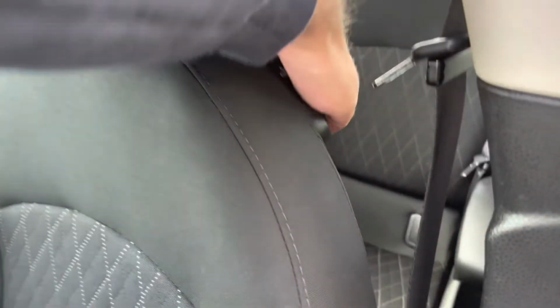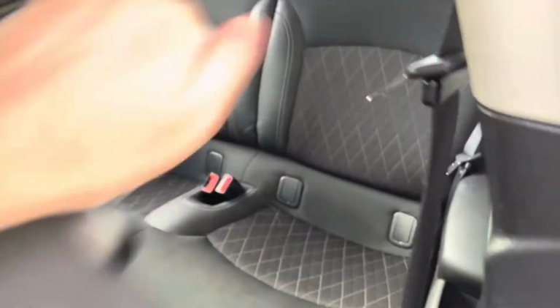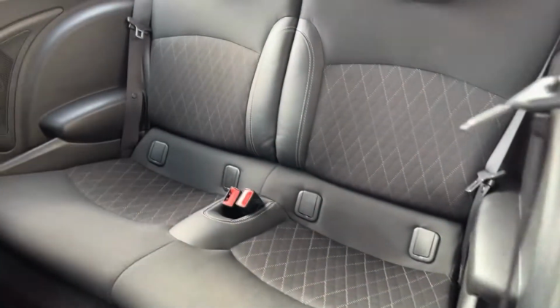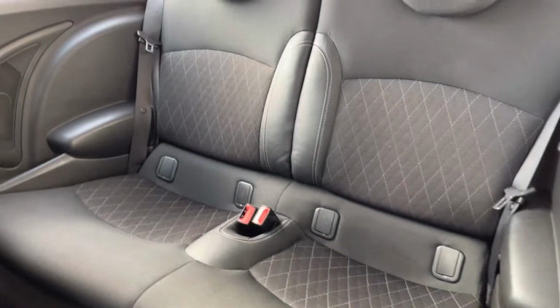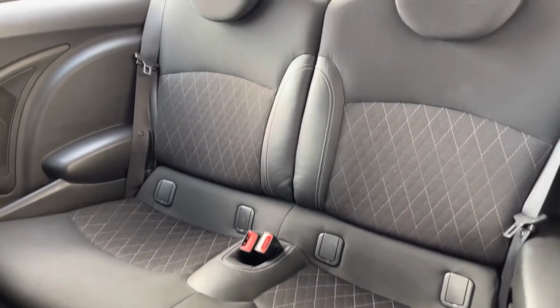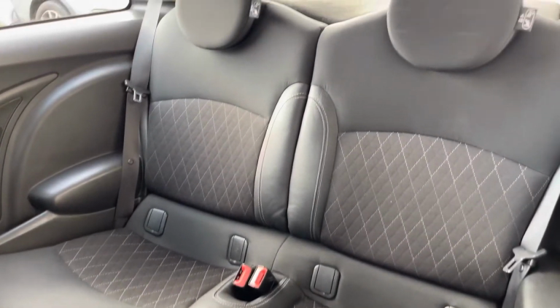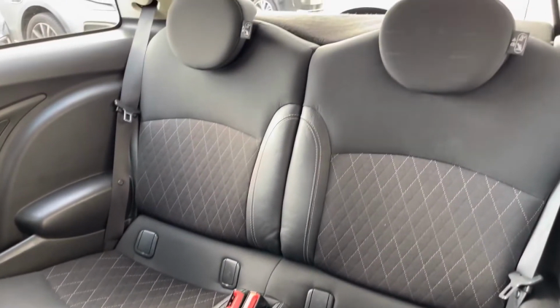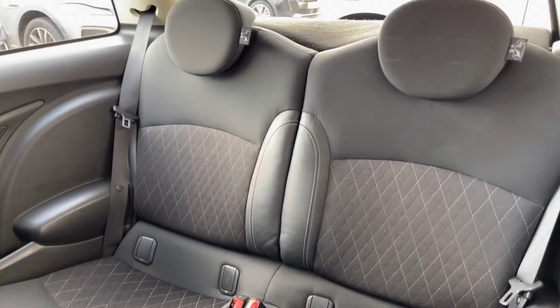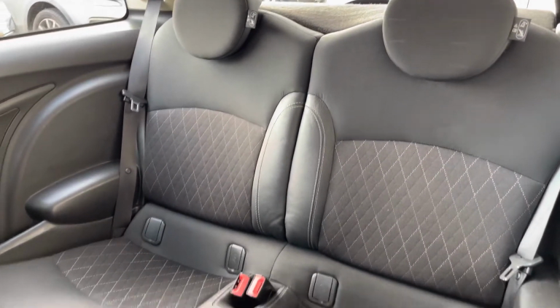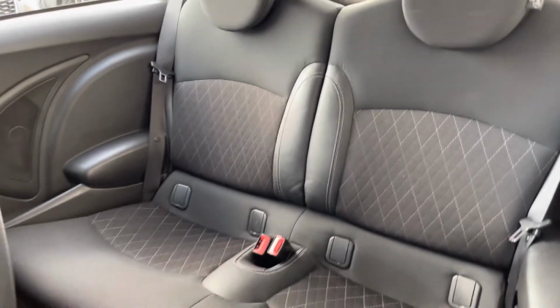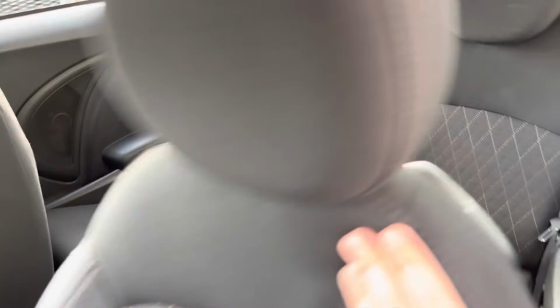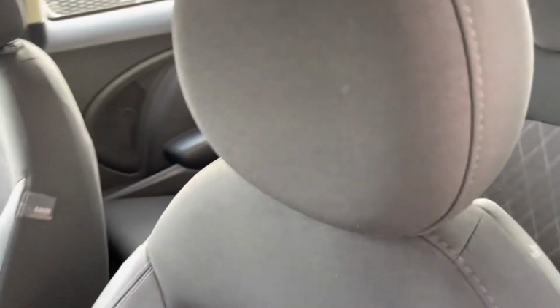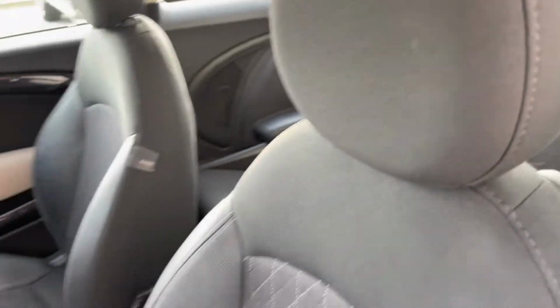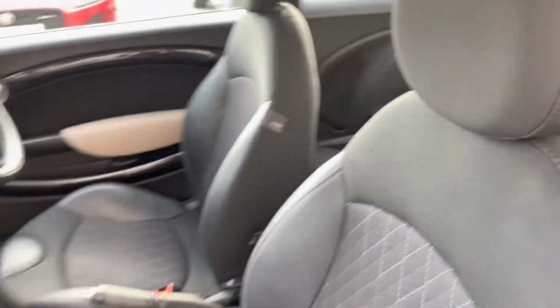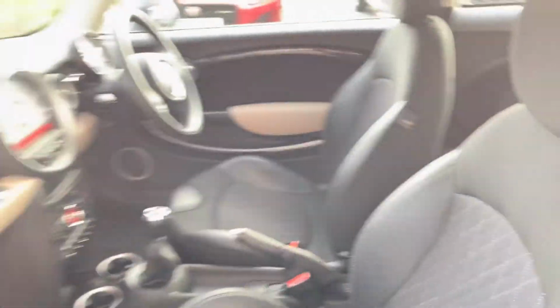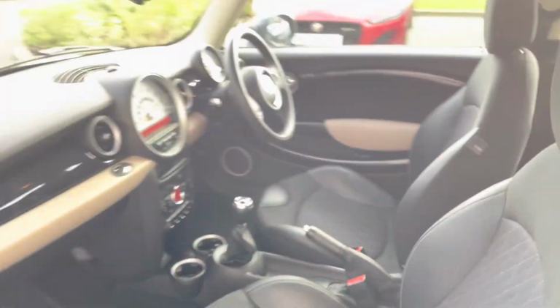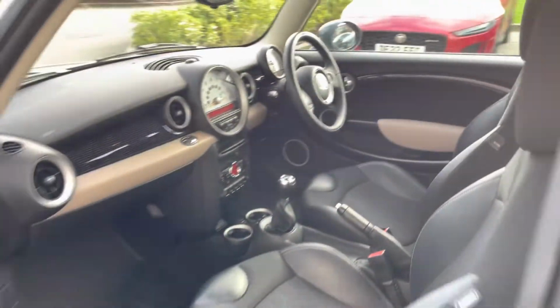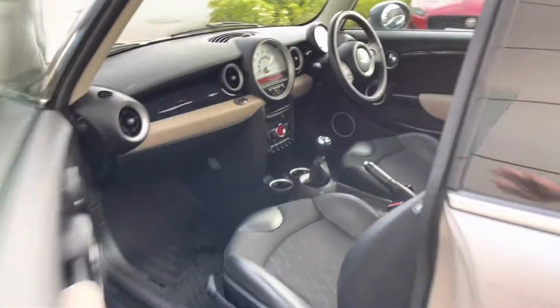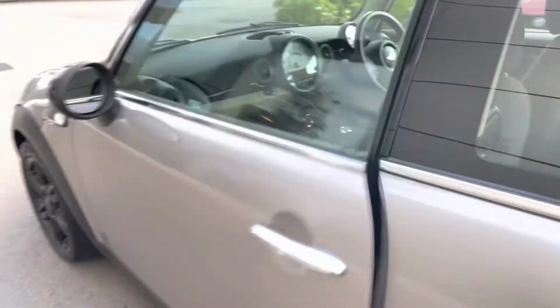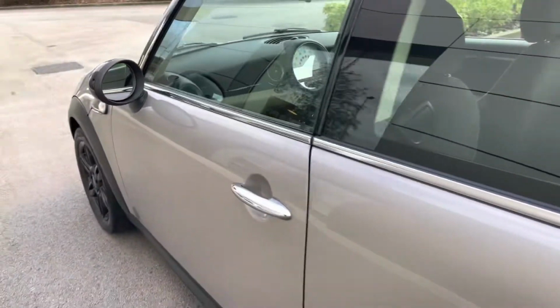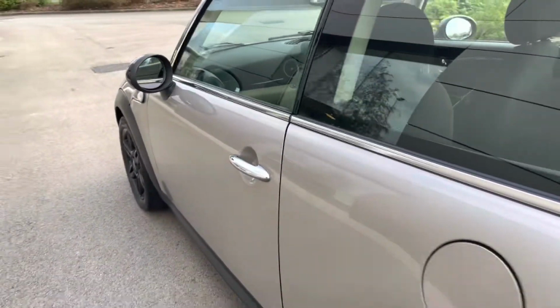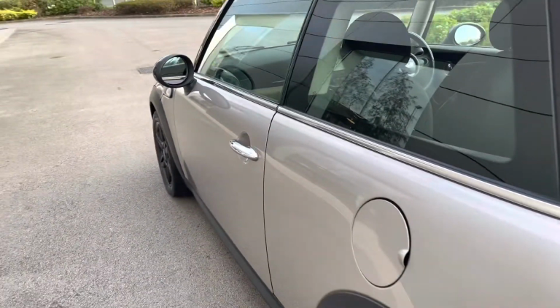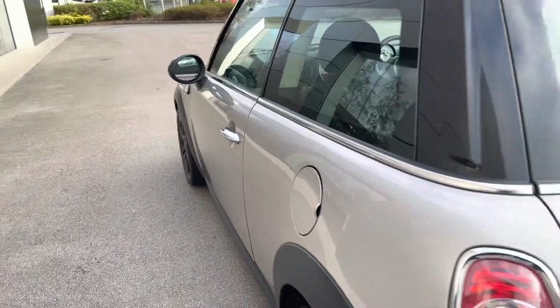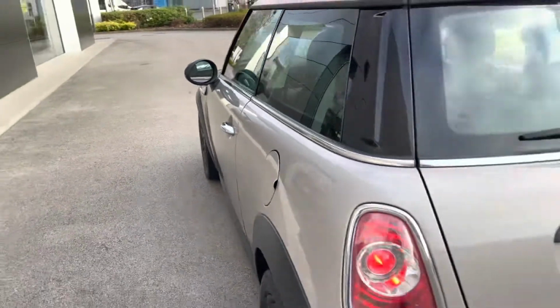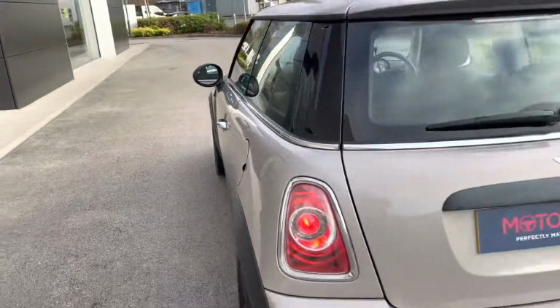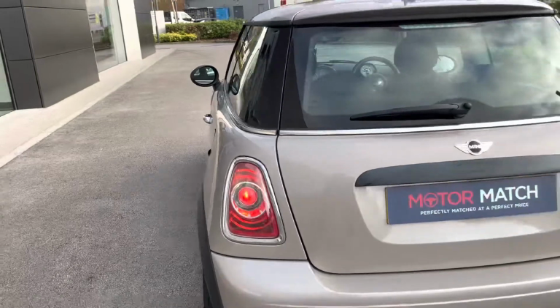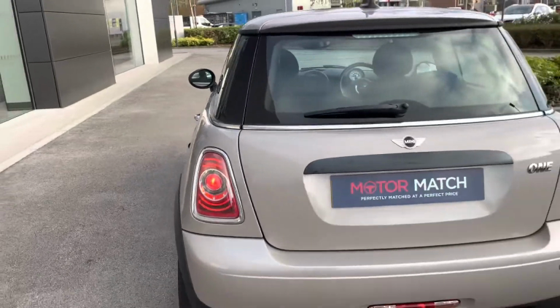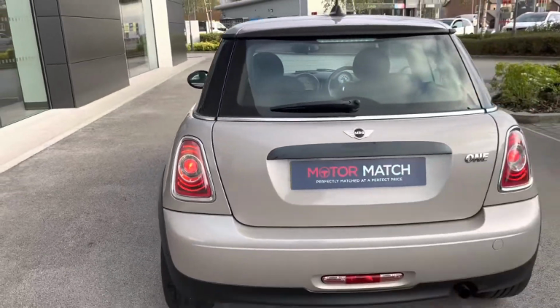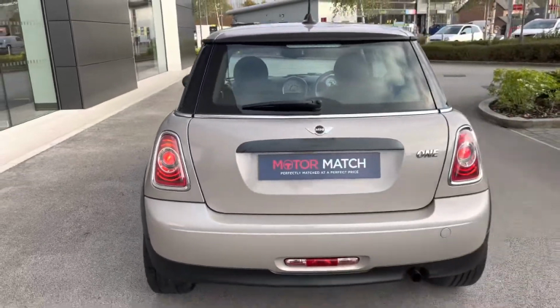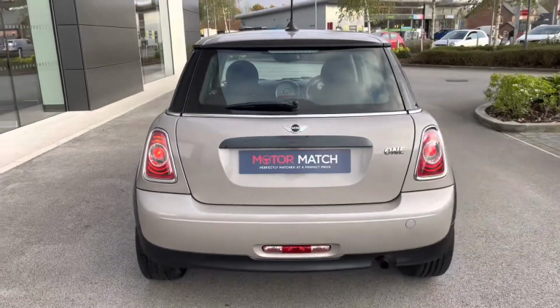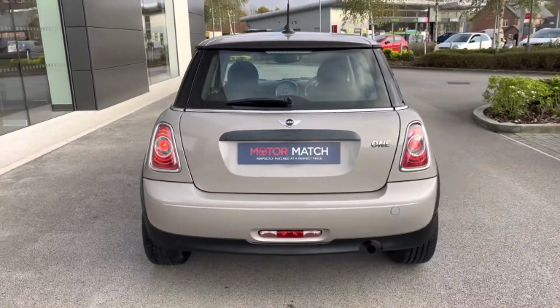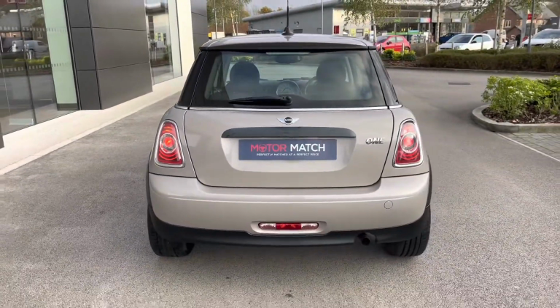Featuring two-tone cloth upholstery seats with that unique design, it really is a rare find. Moving over towards the rear, you can also enjoy a stylishly designed rear end of the vehicle.